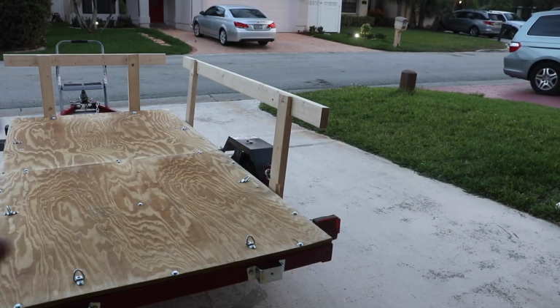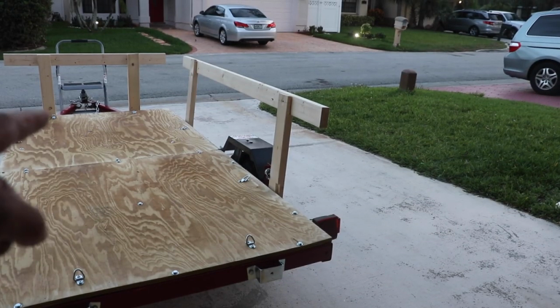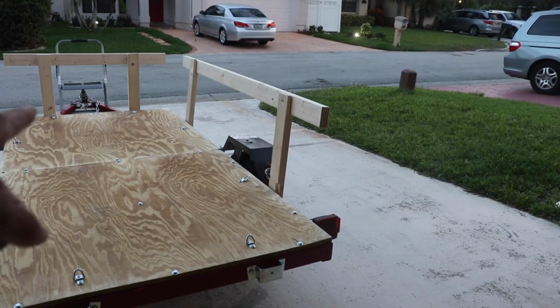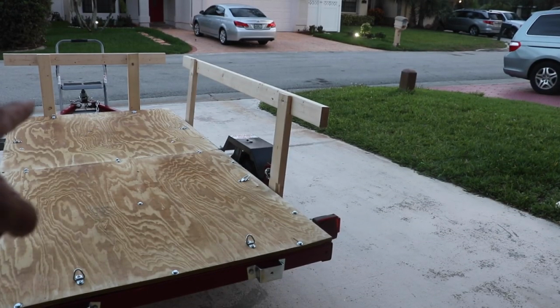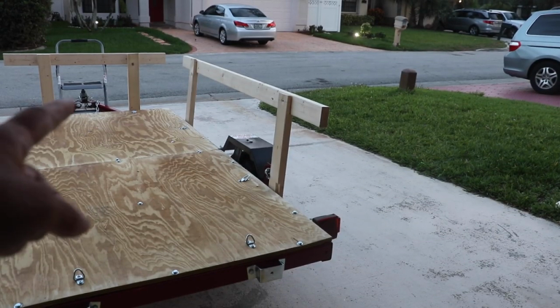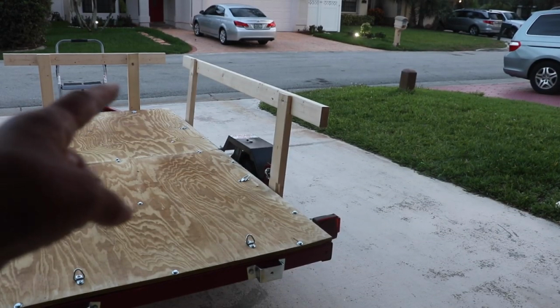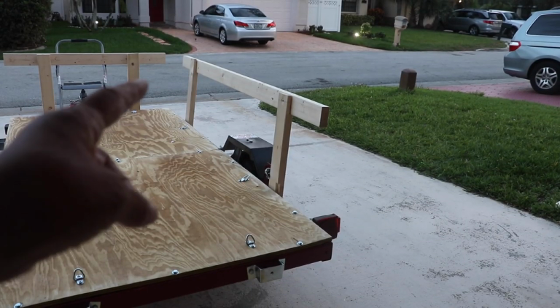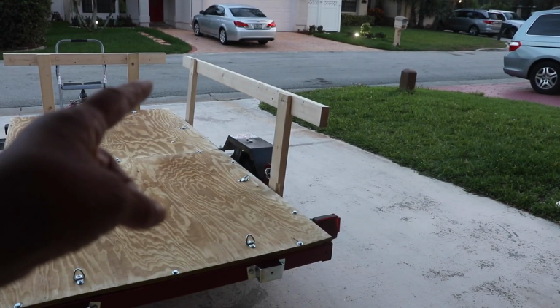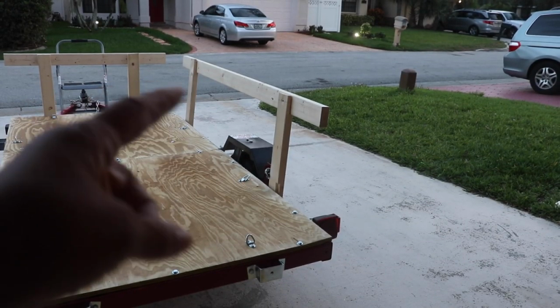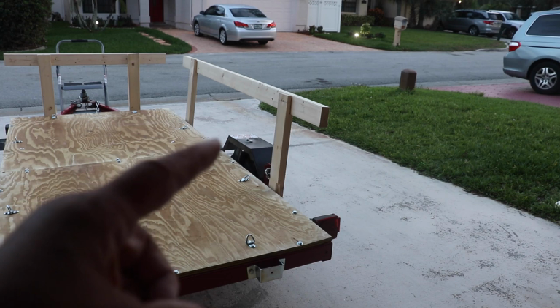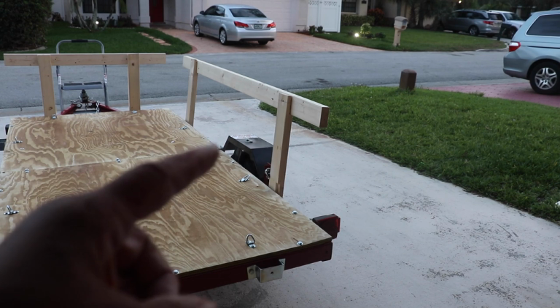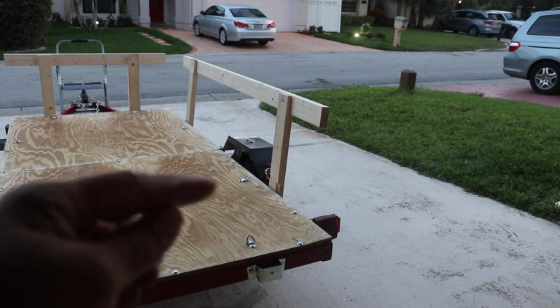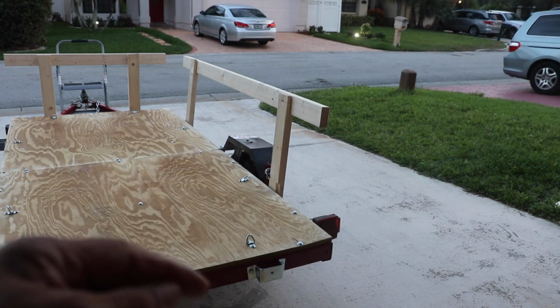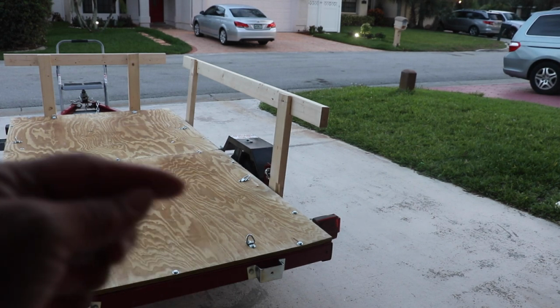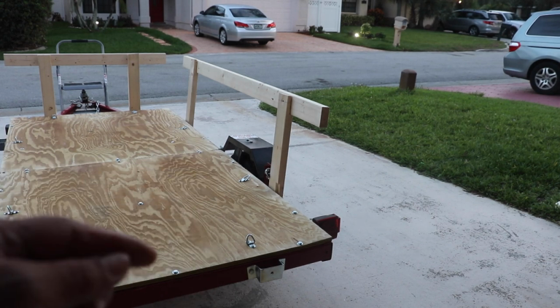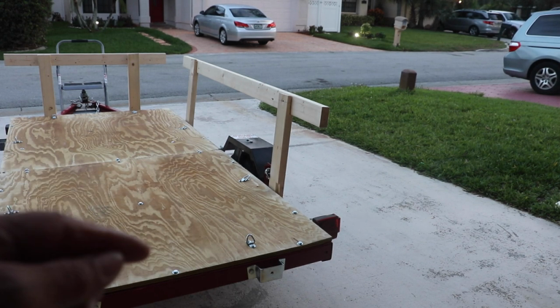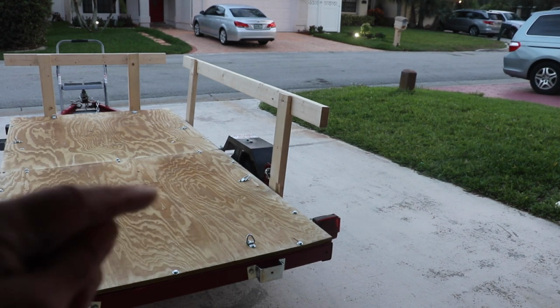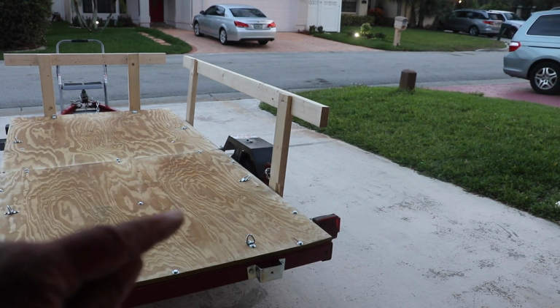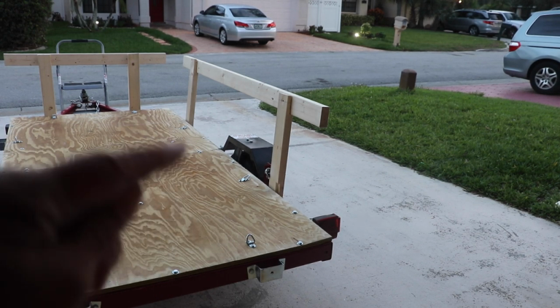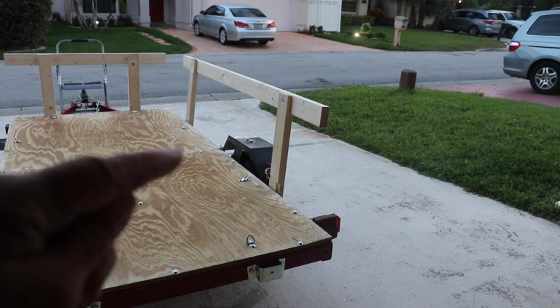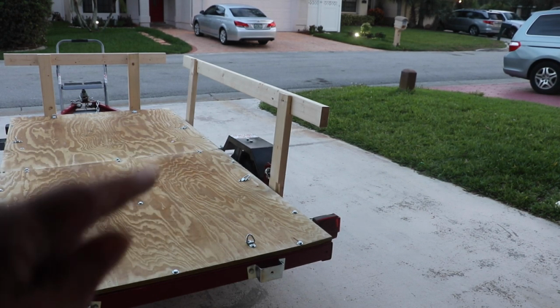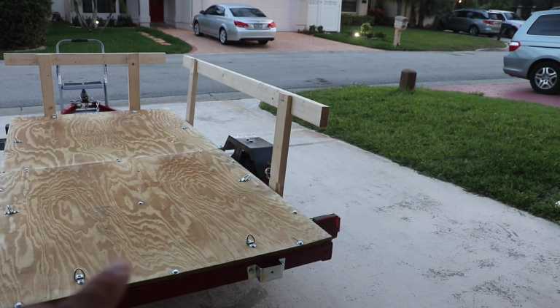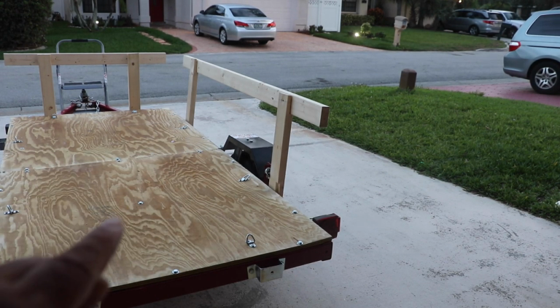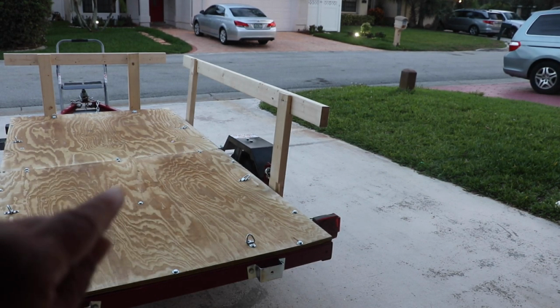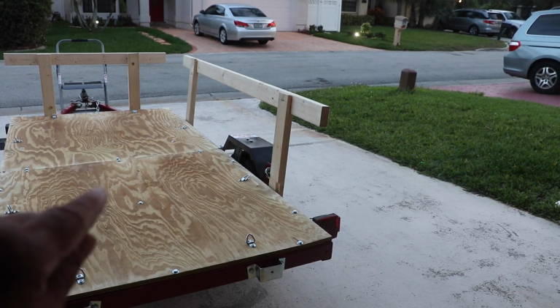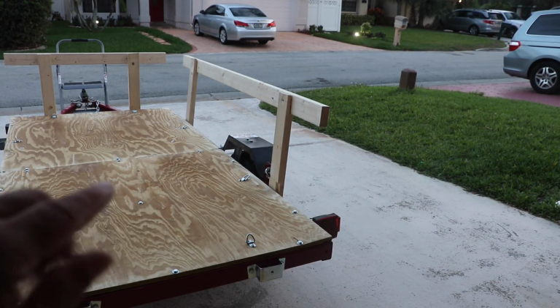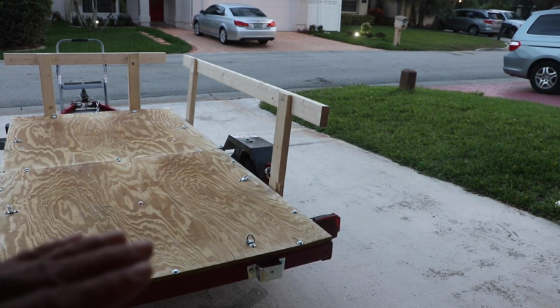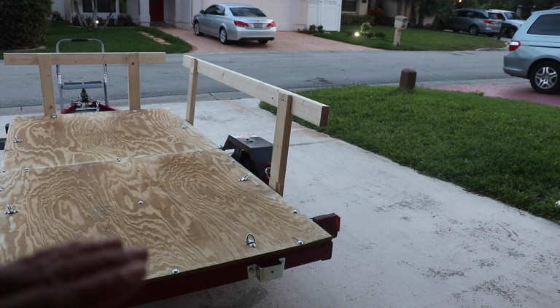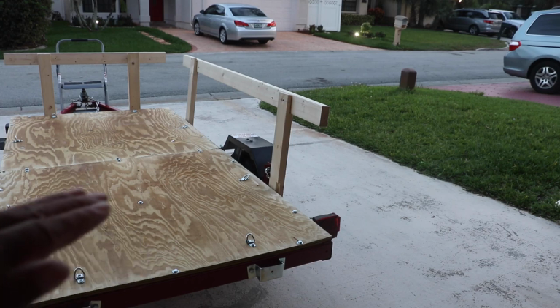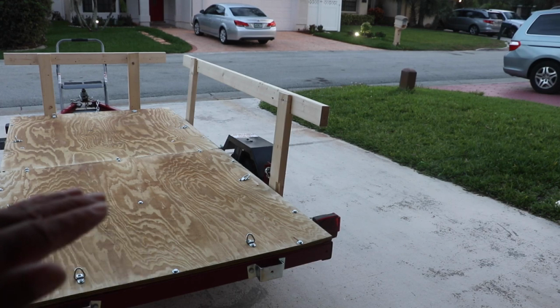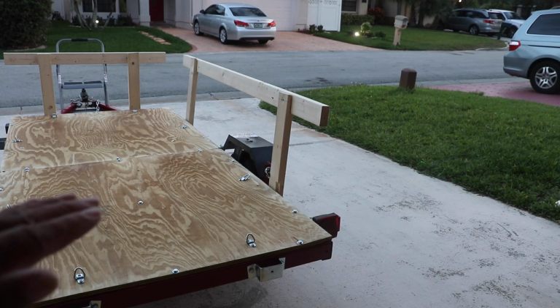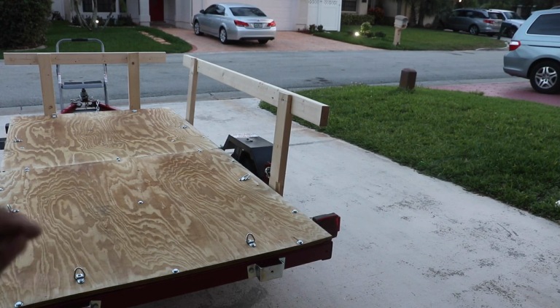I decided to customize my trailer using rails, and the rails come out so that I can also use it as a flatbed trailer.